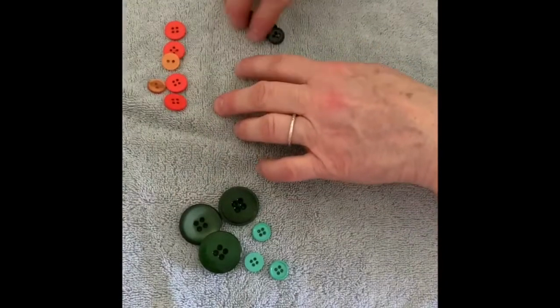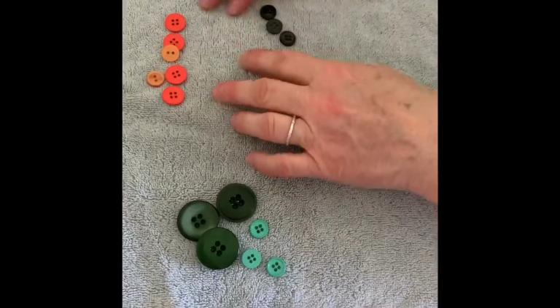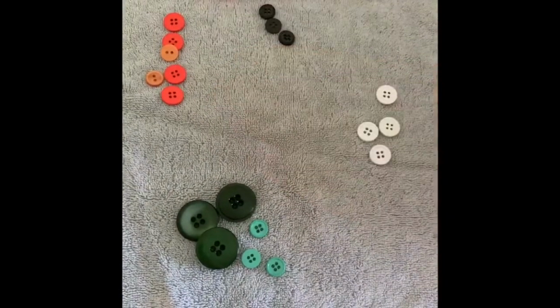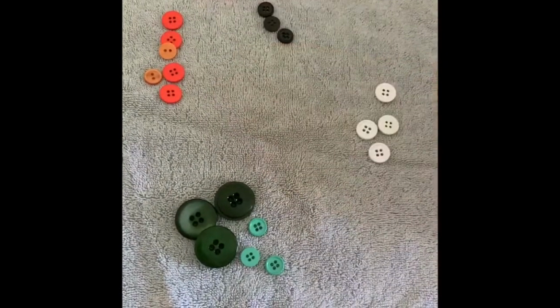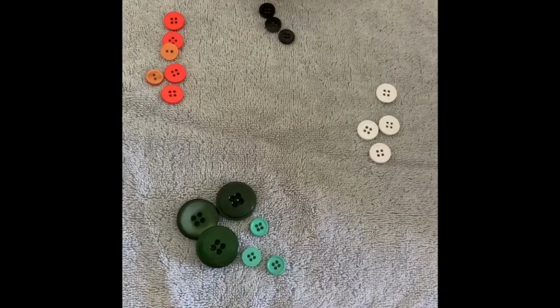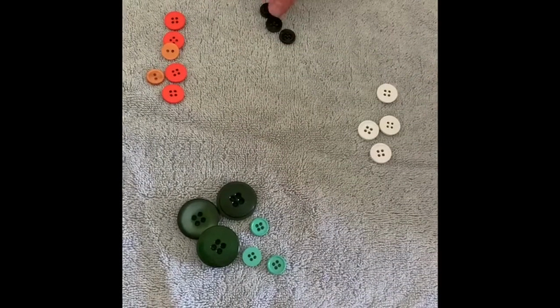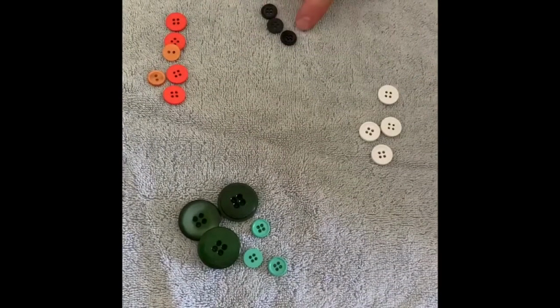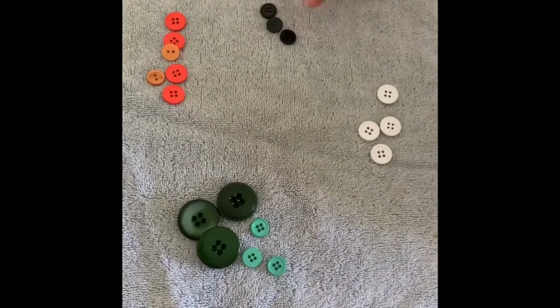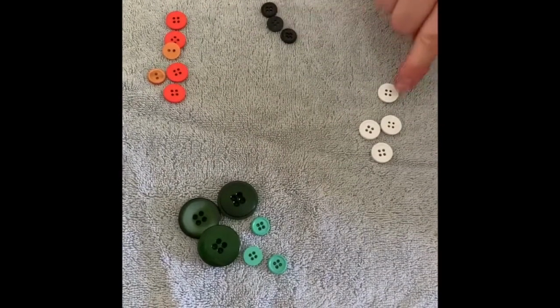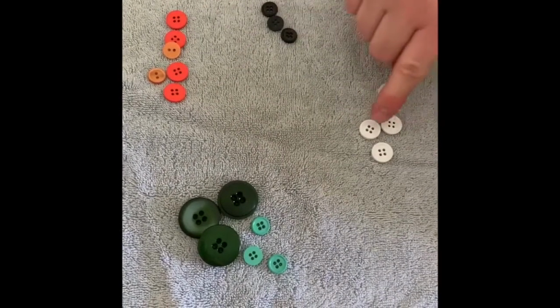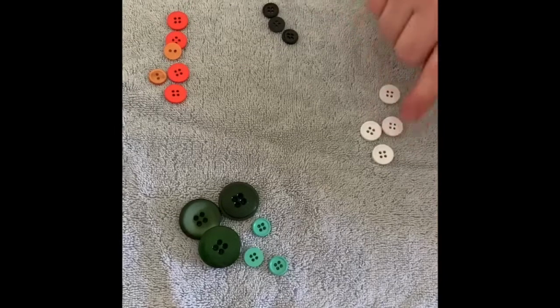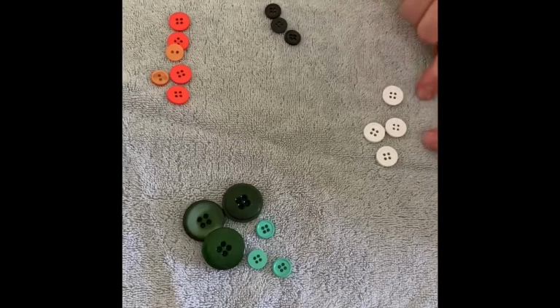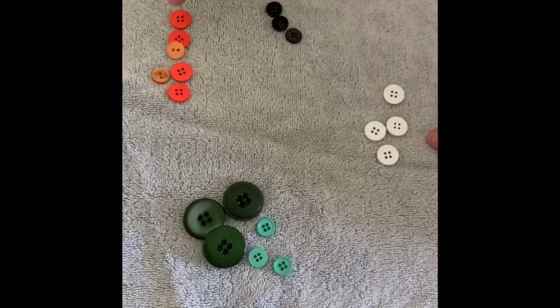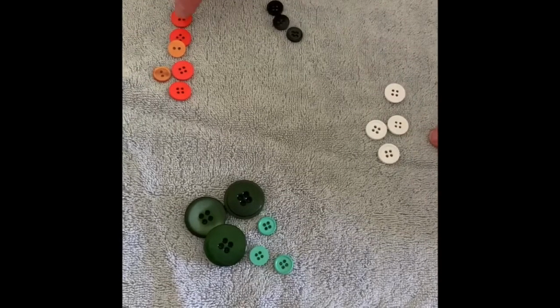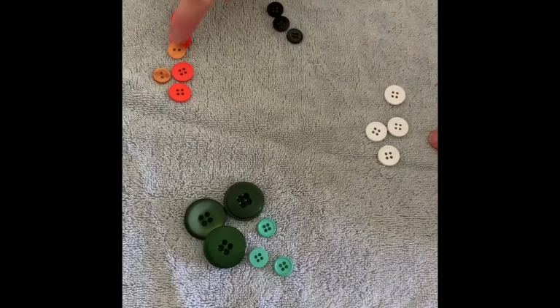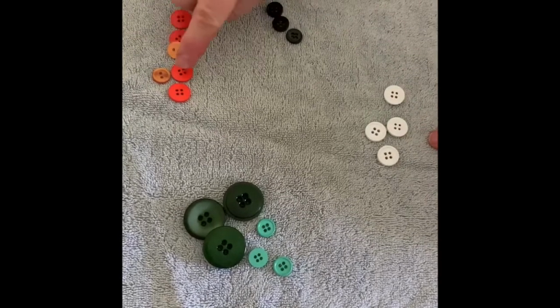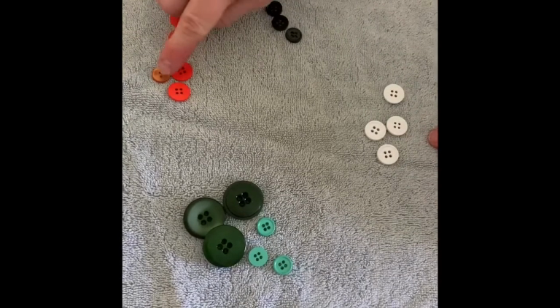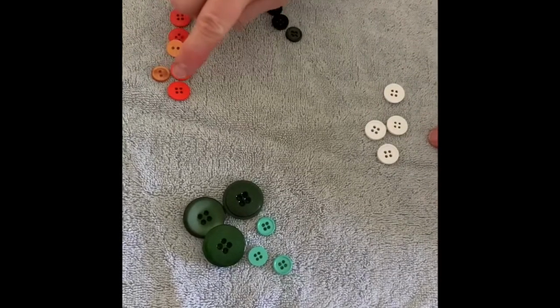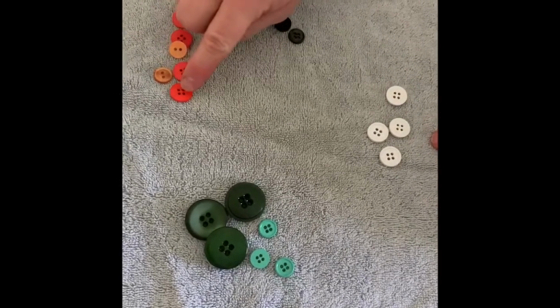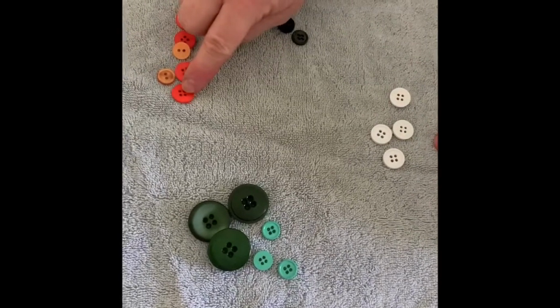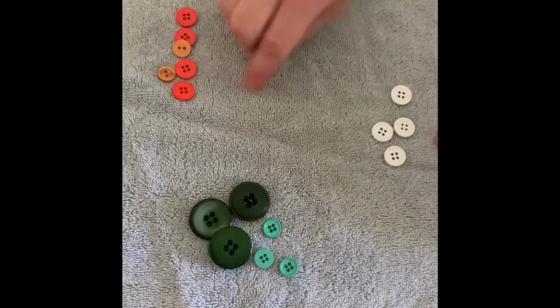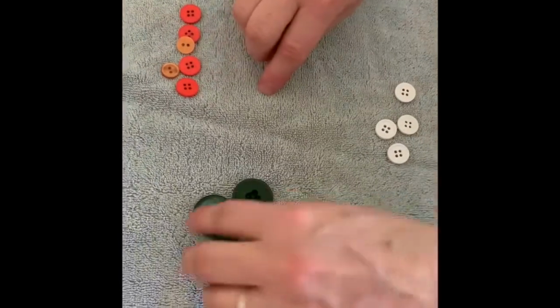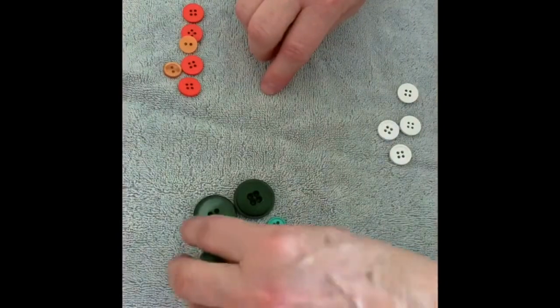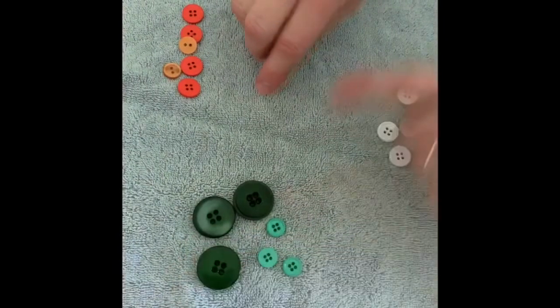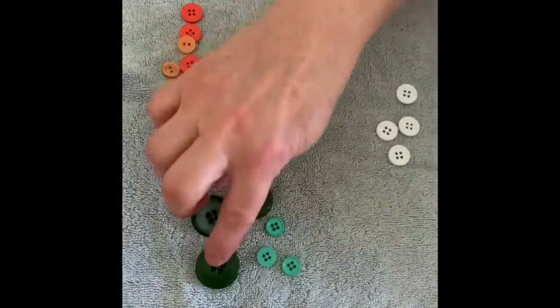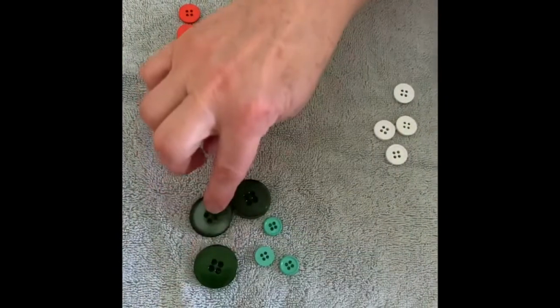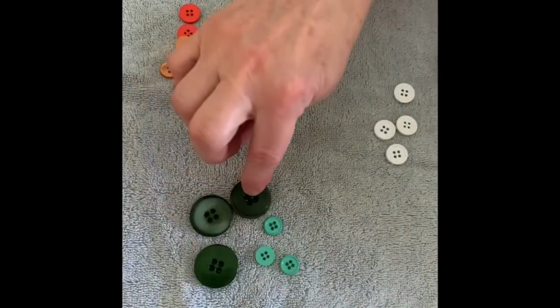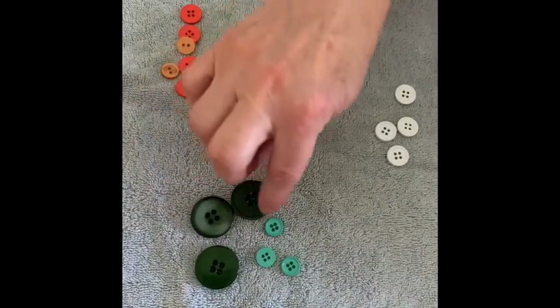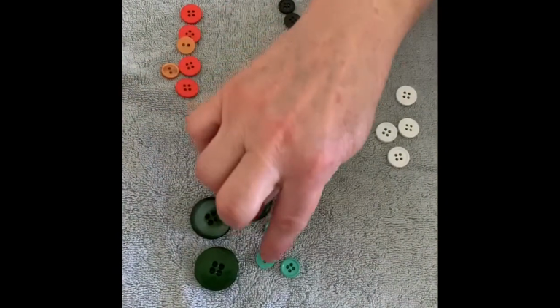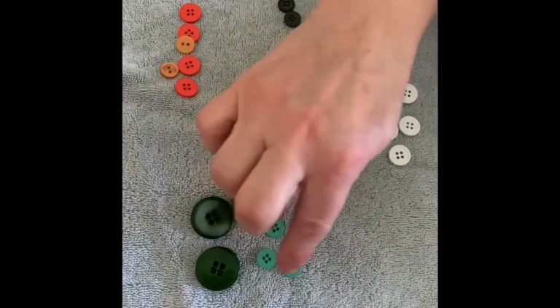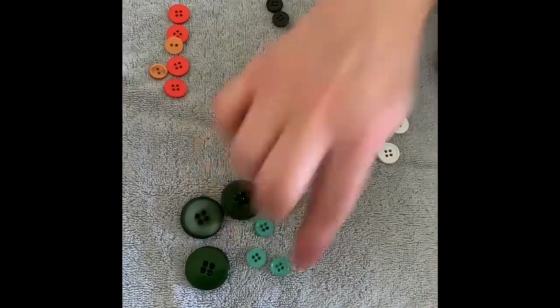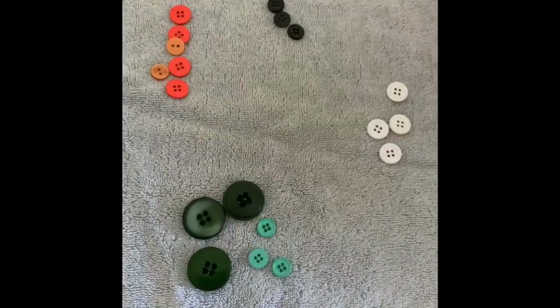So let's see how many we have. One, two, three blacks. One, two, three, four, five, six oranges. And one, two, three, four, five, six greens.